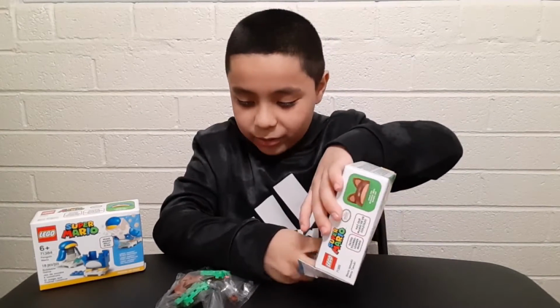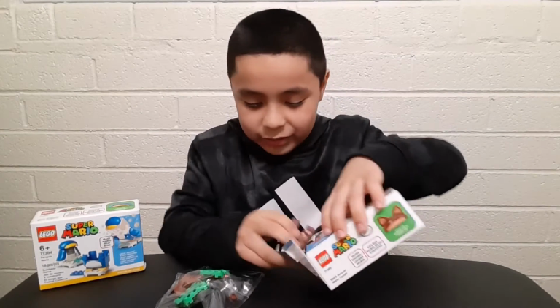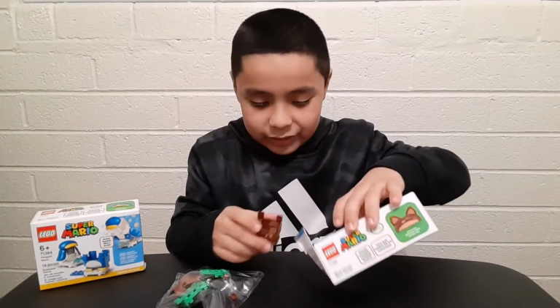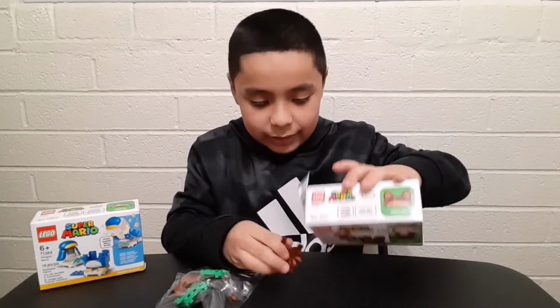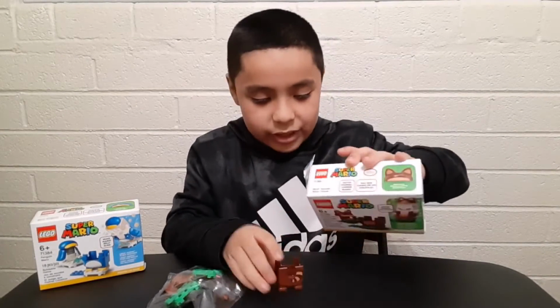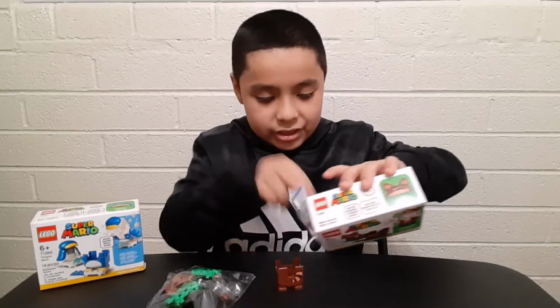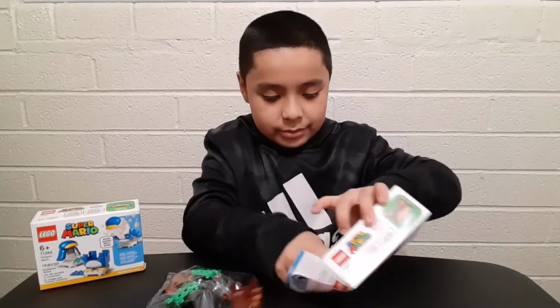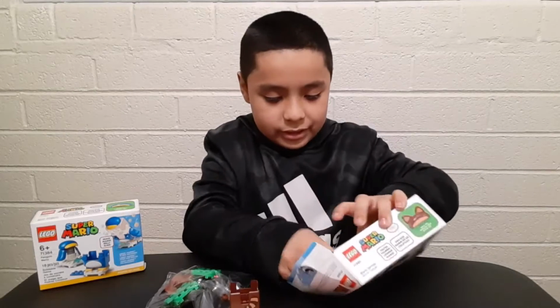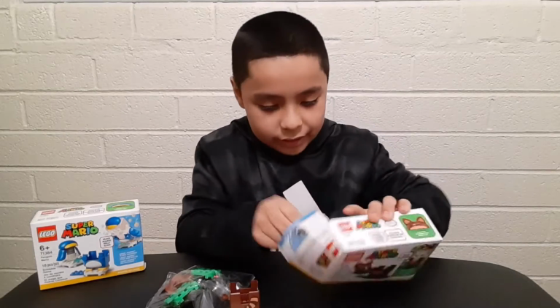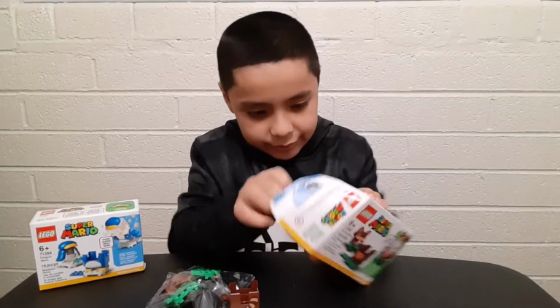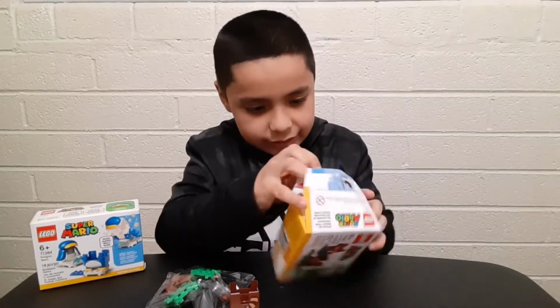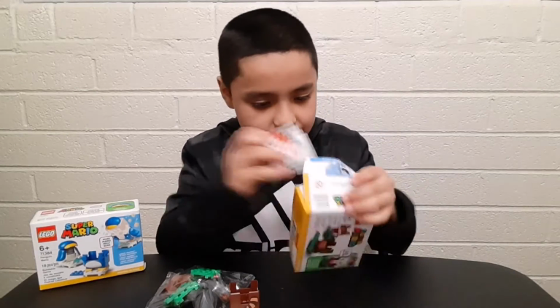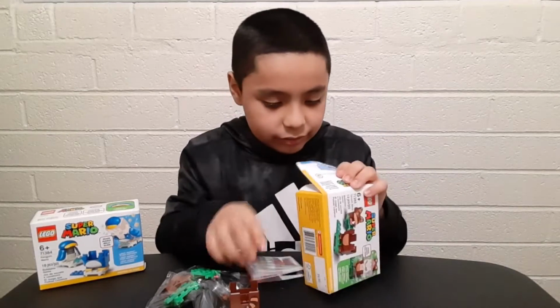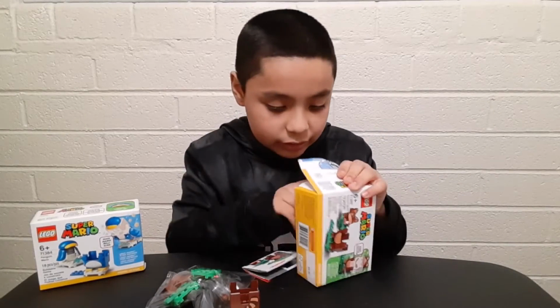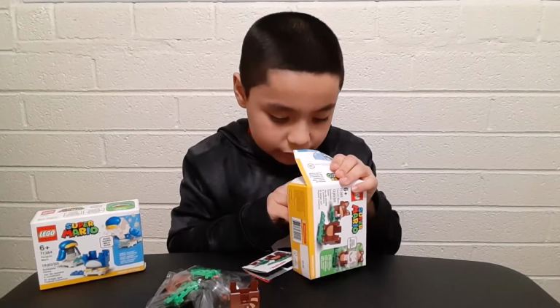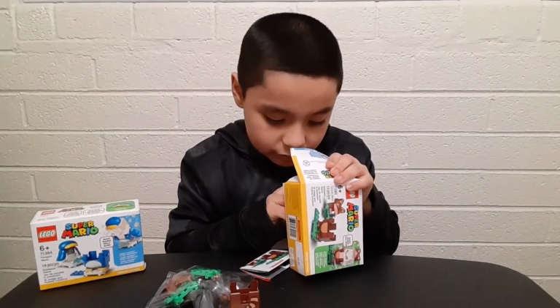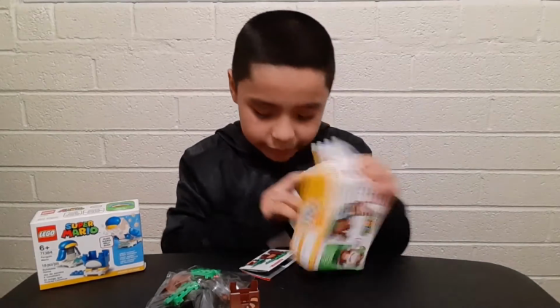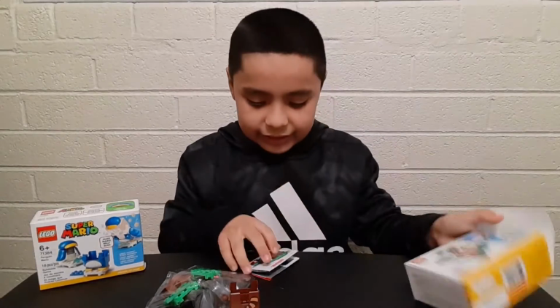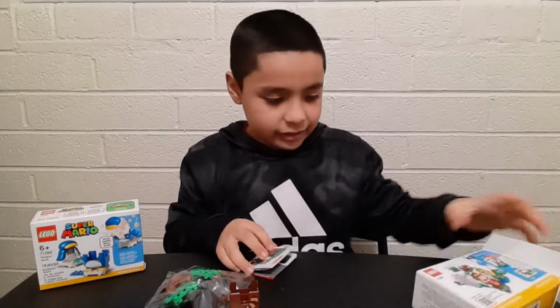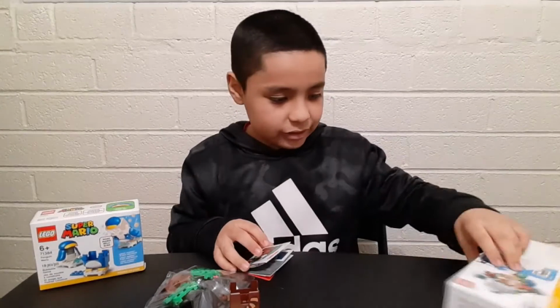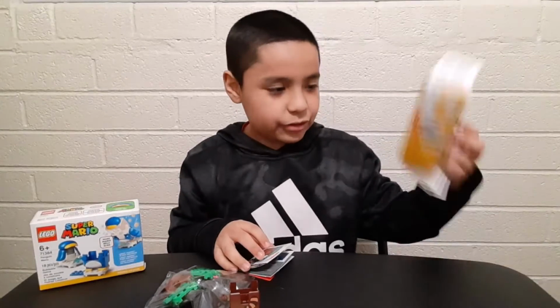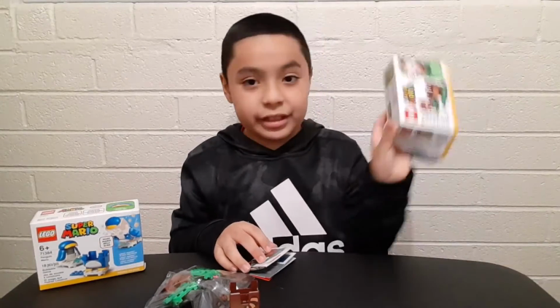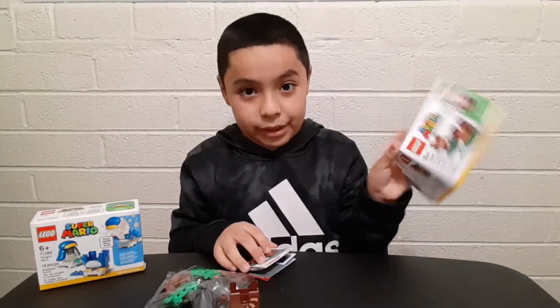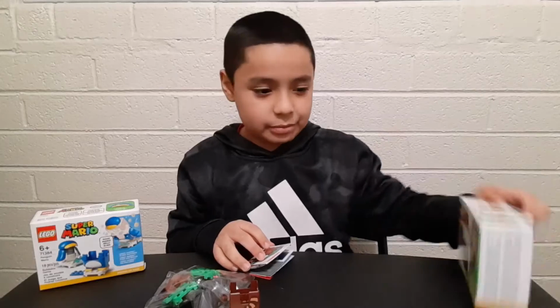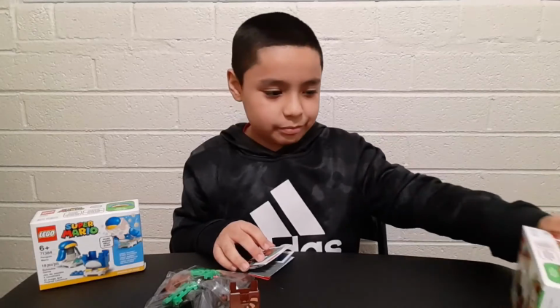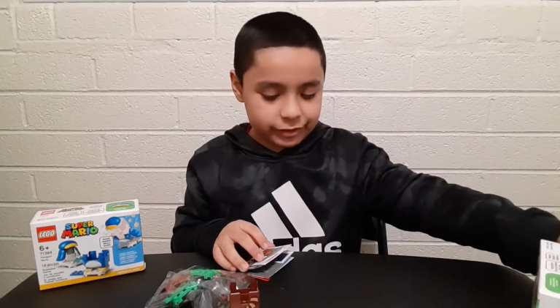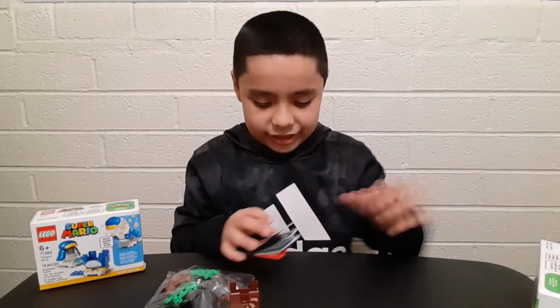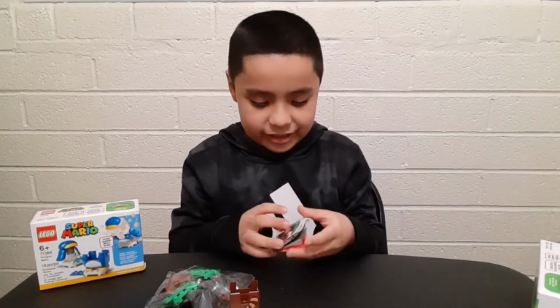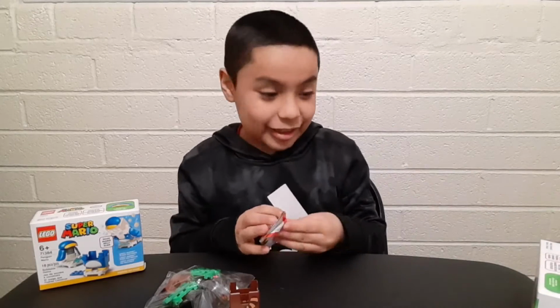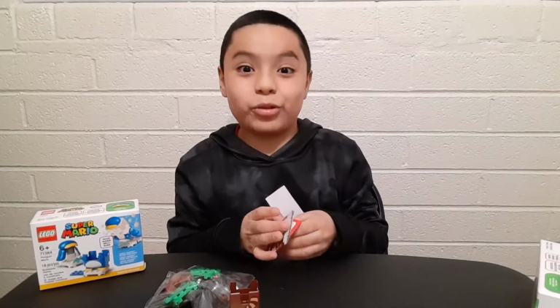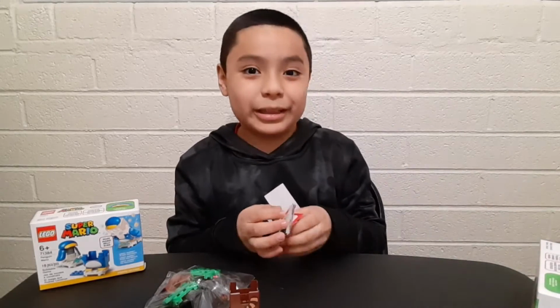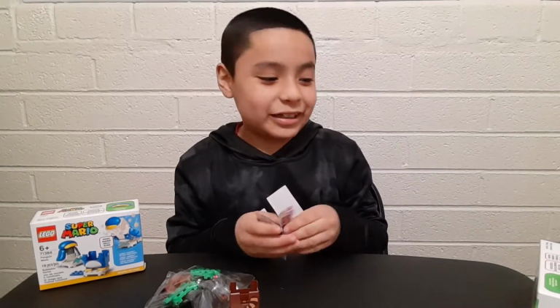Alright, that's all the pieces out. I don't need the box so I'll move it to the side. Looks cool - I like the box though.